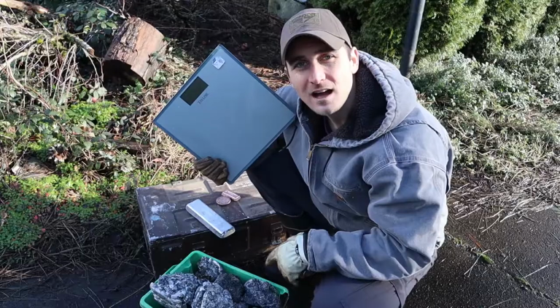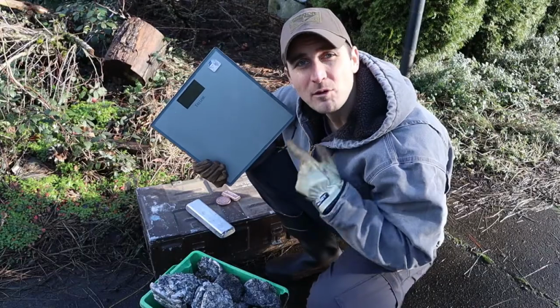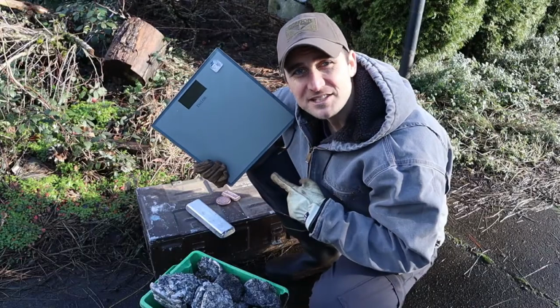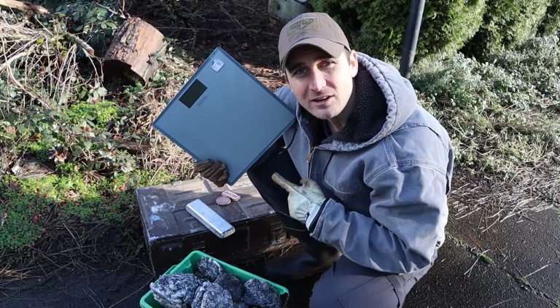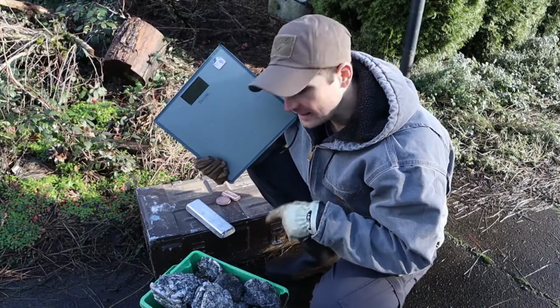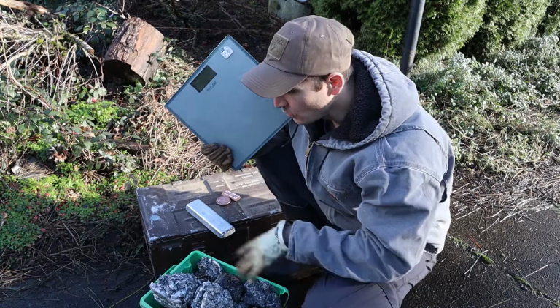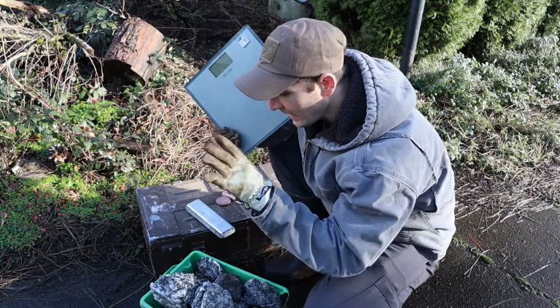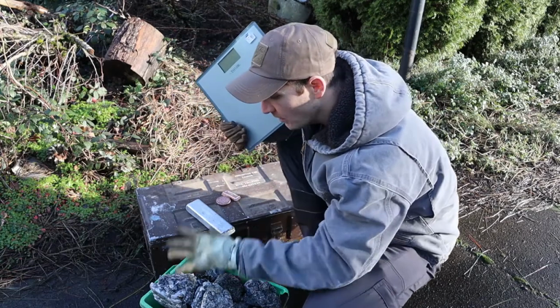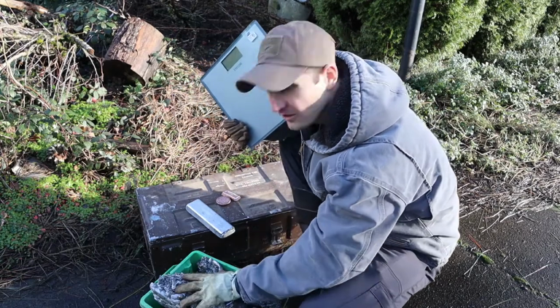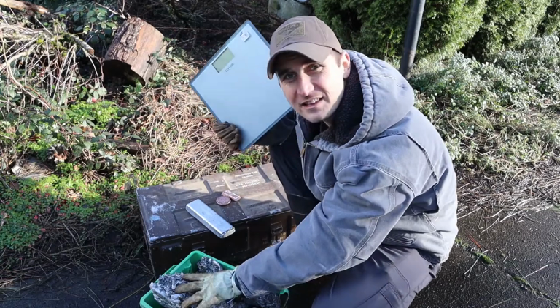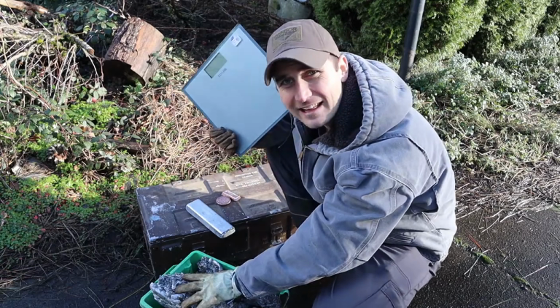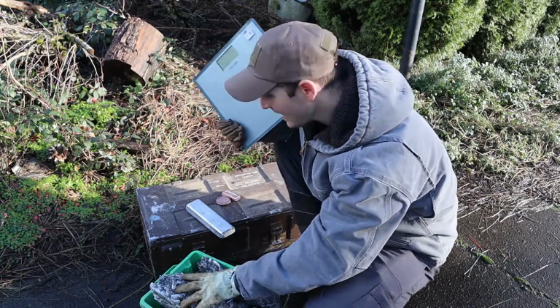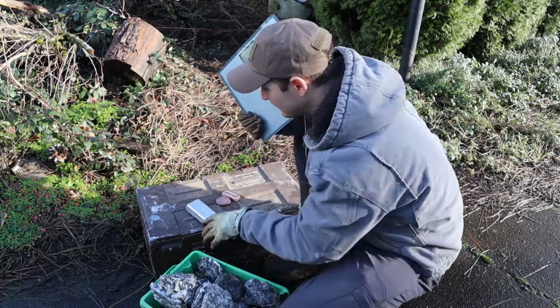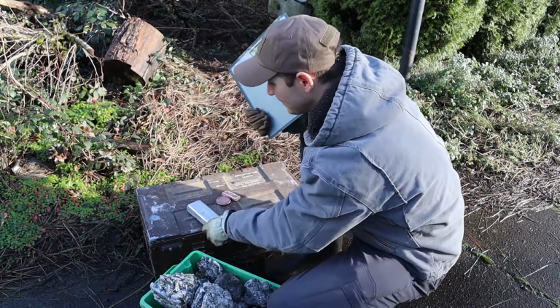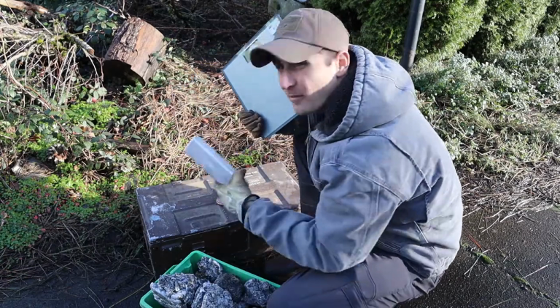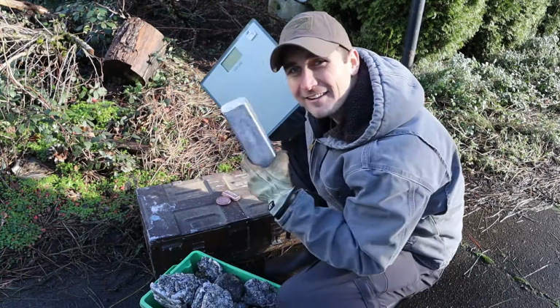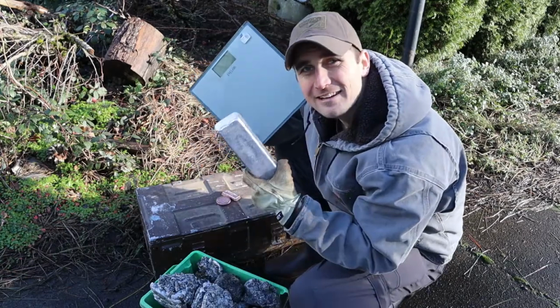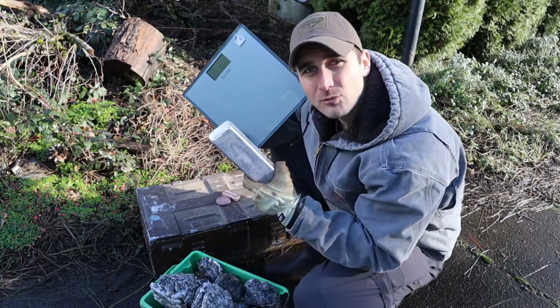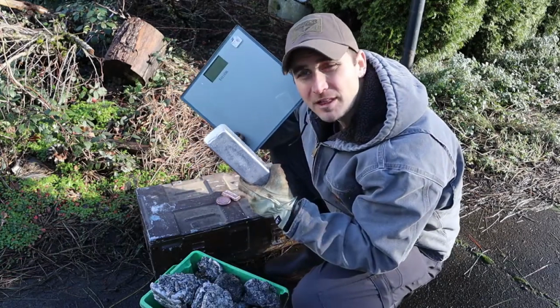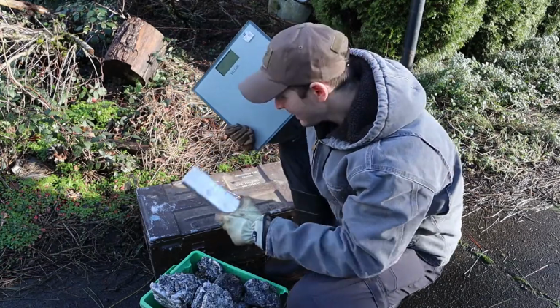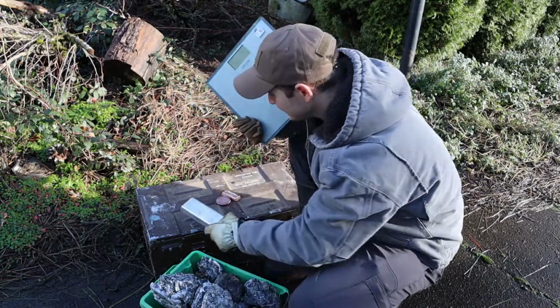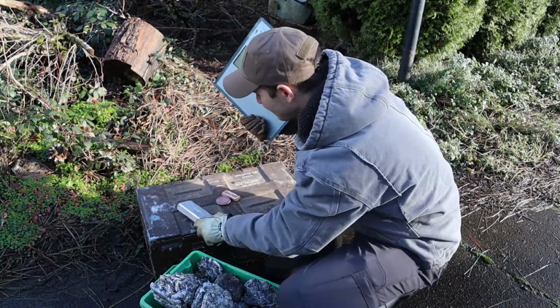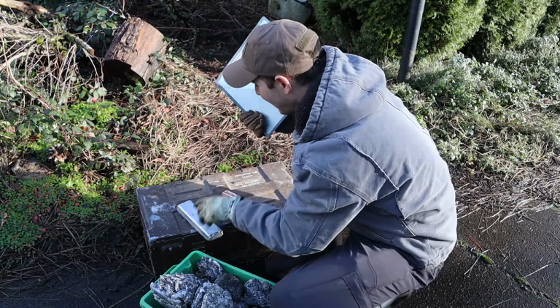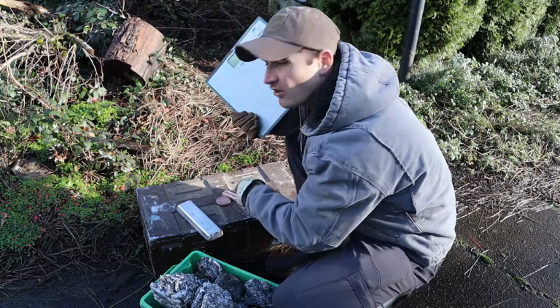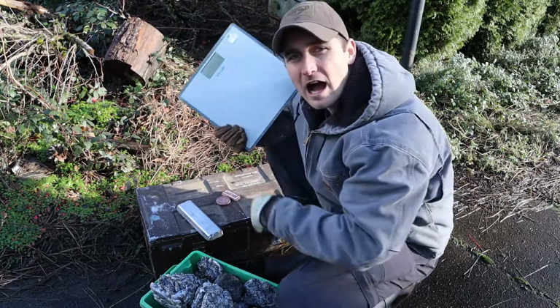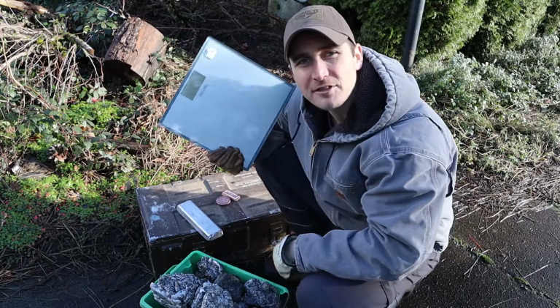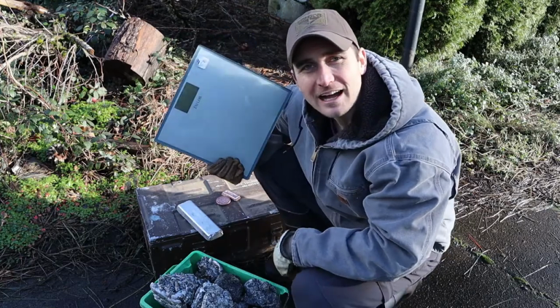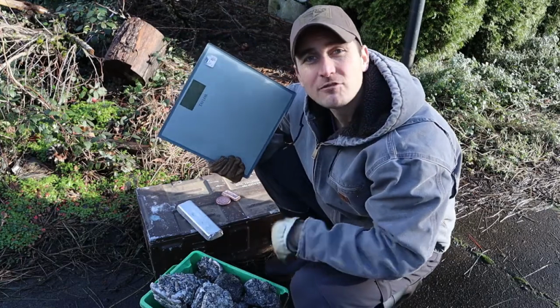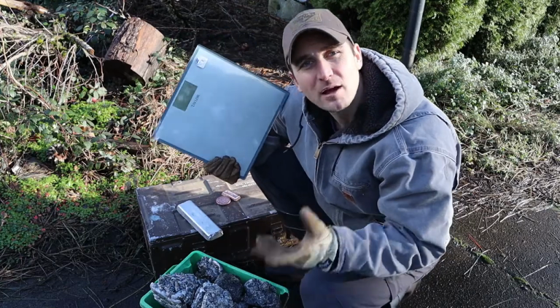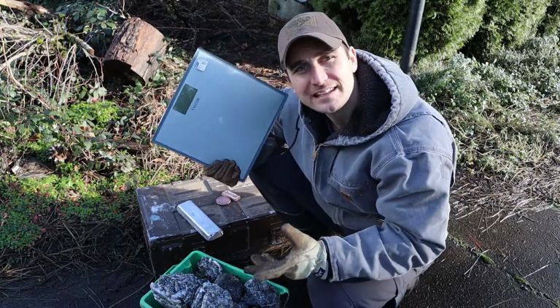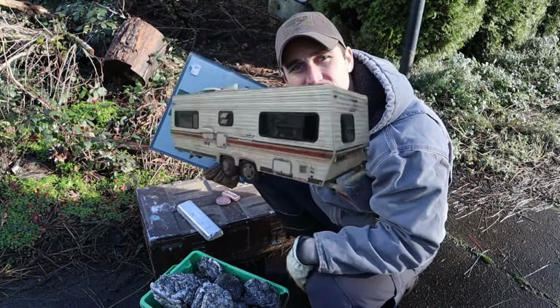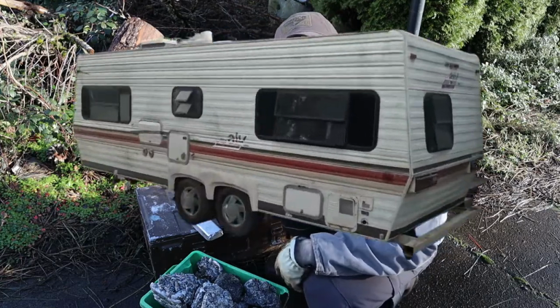I brought my scale, and I'm going to weigh all the slag that I got, all my clean aluminum that I got, and all the copper that I got from melting down an RV.